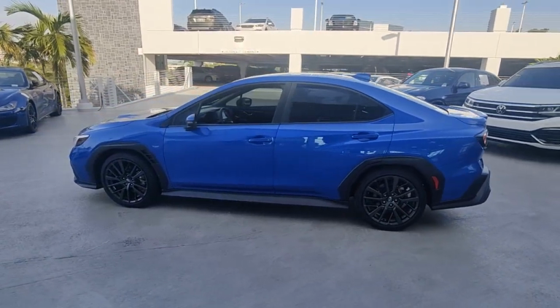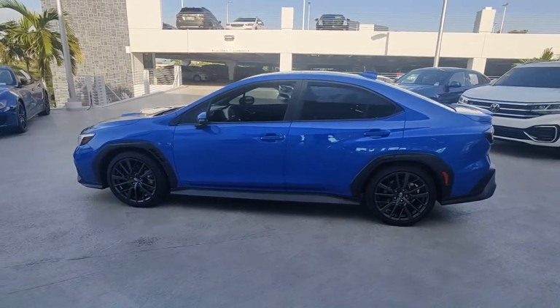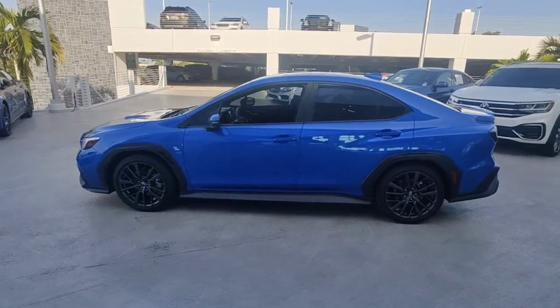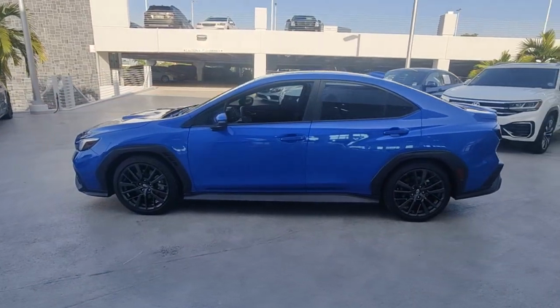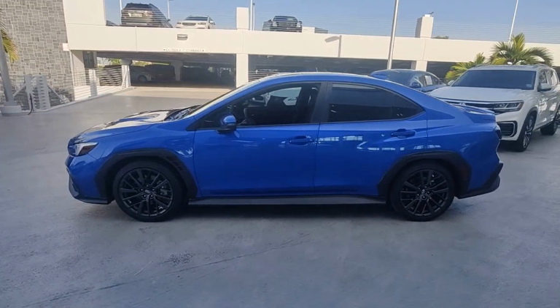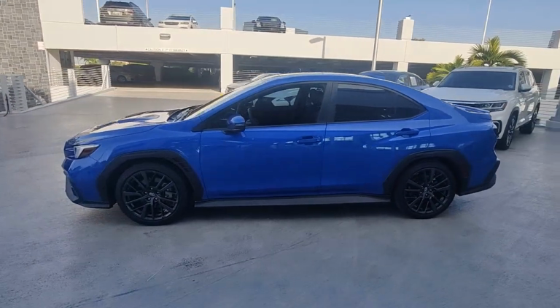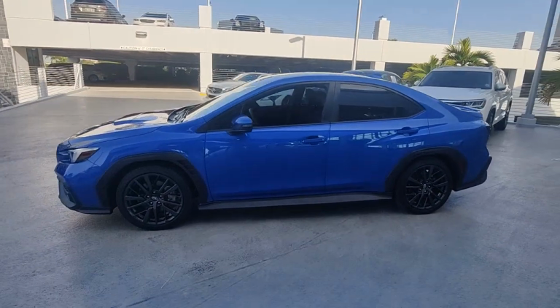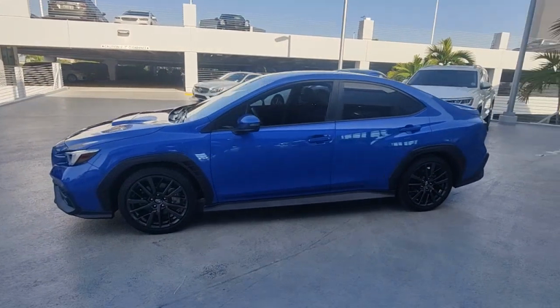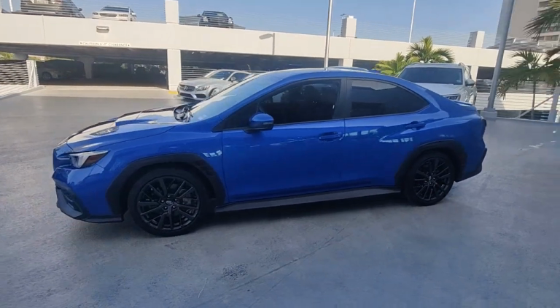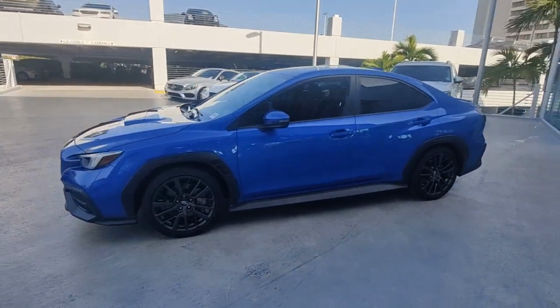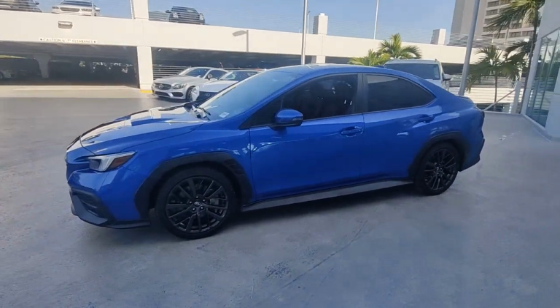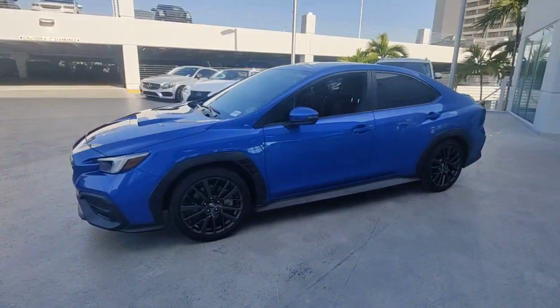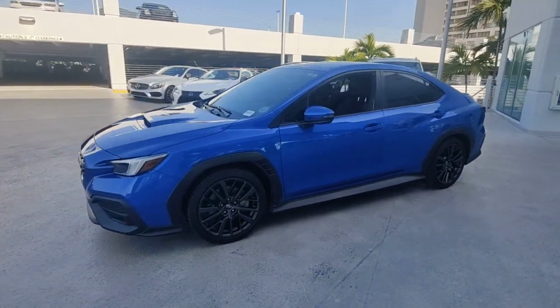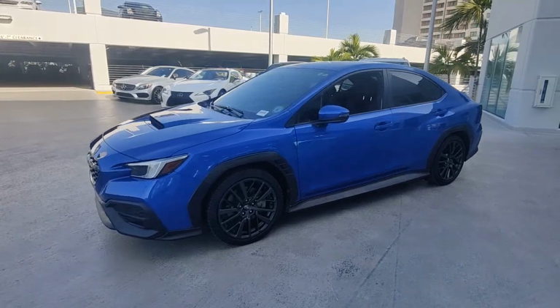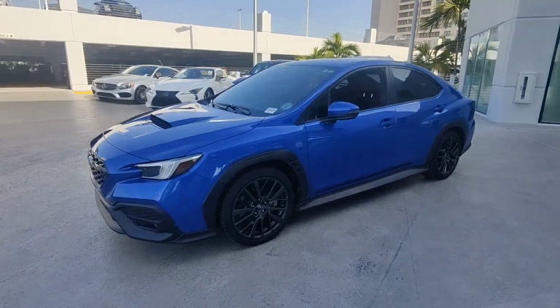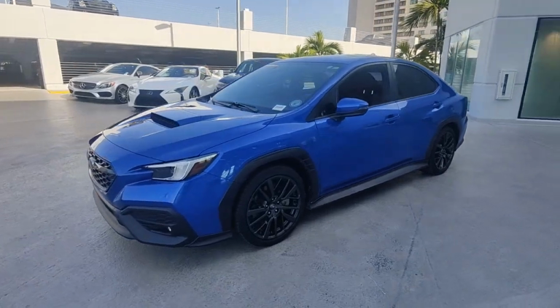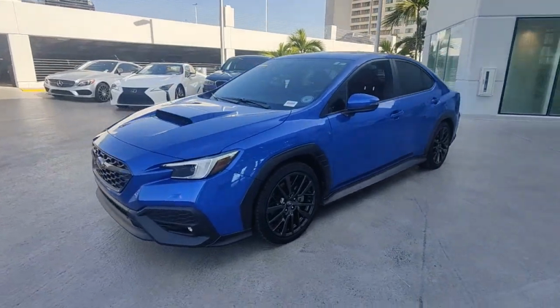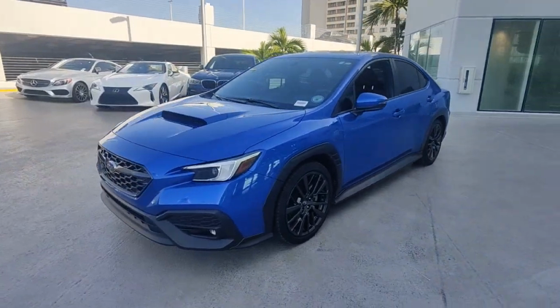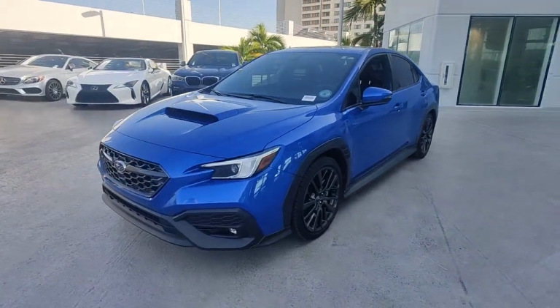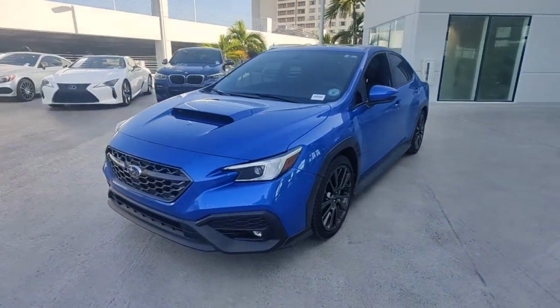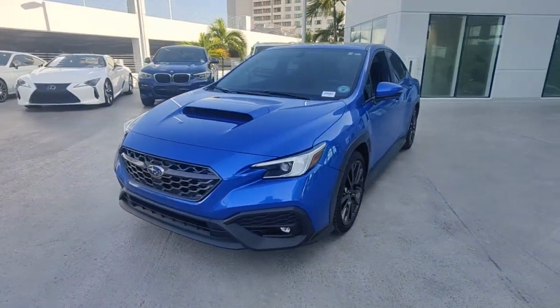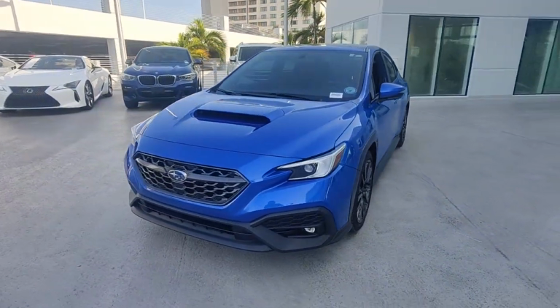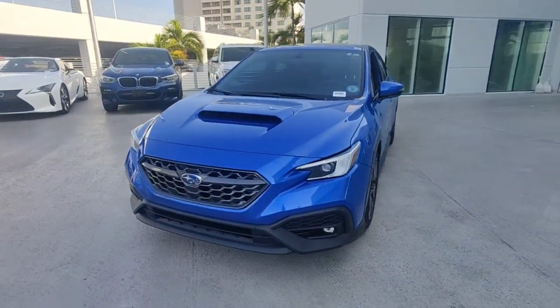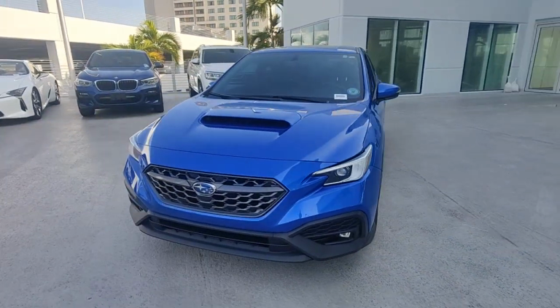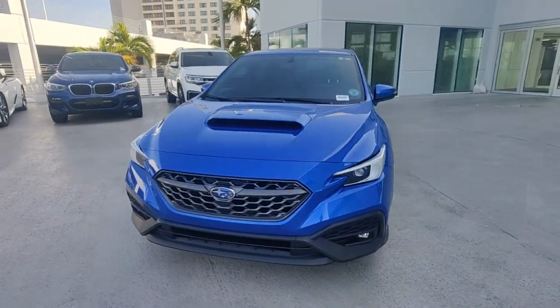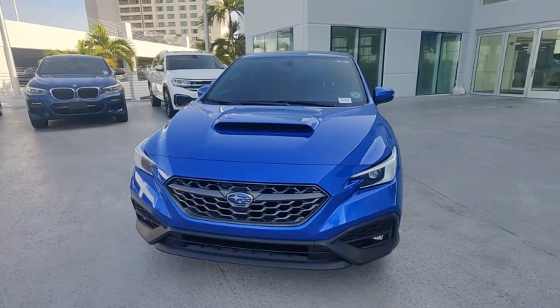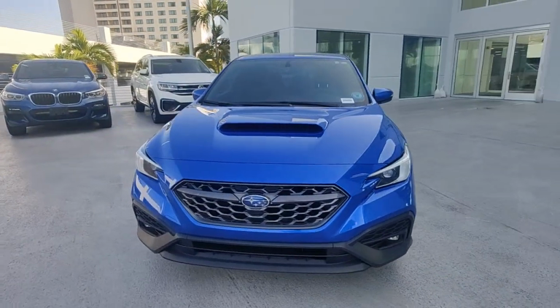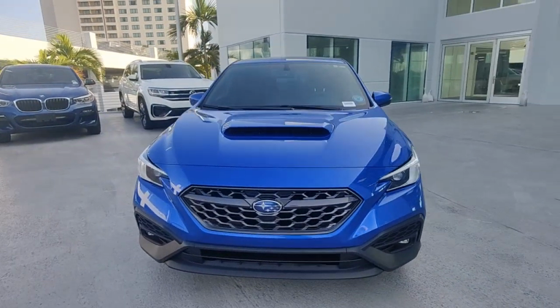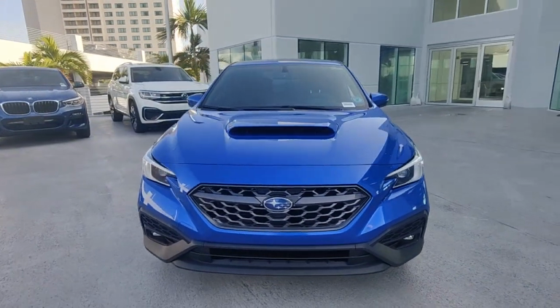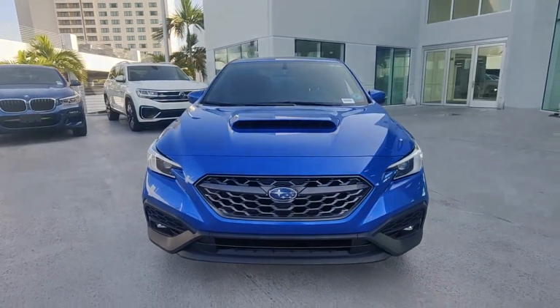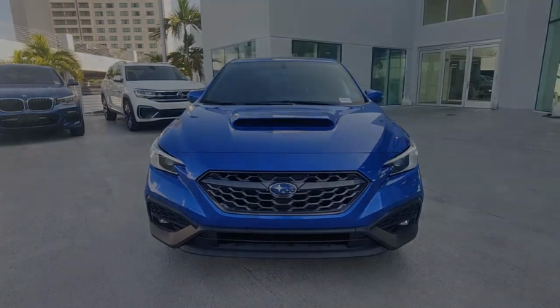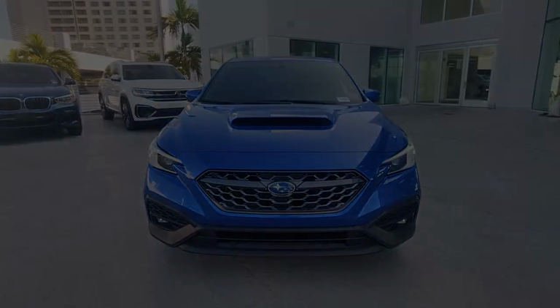Its adrenaline-pumping performance, firm ride, and precise steering make every drive a heart-pounding thrill. The following are some of this vehicle's highlighted options.